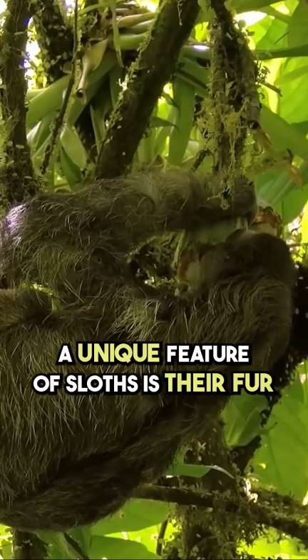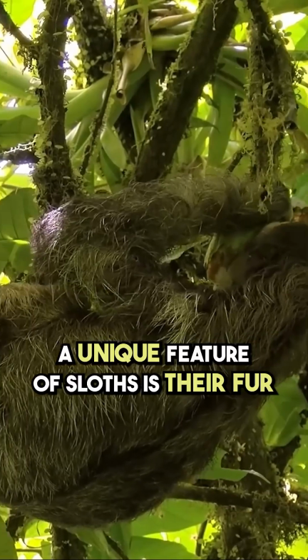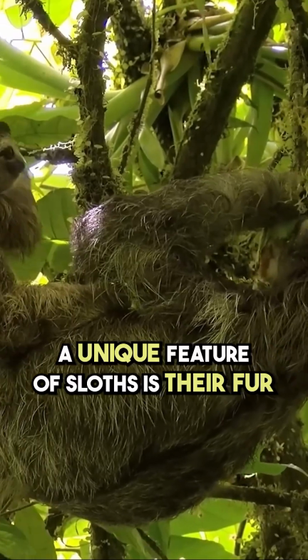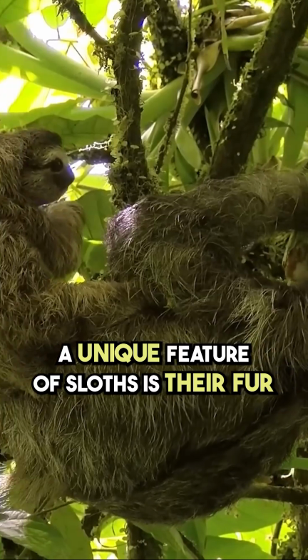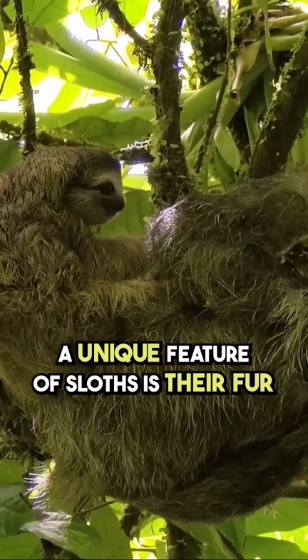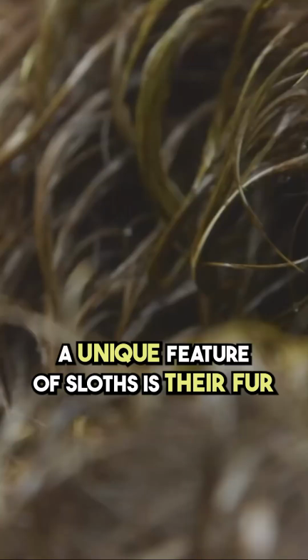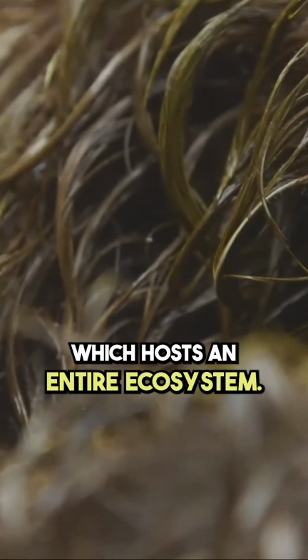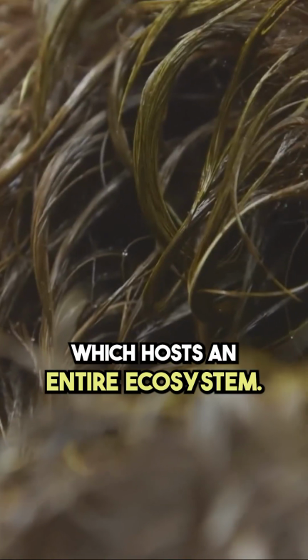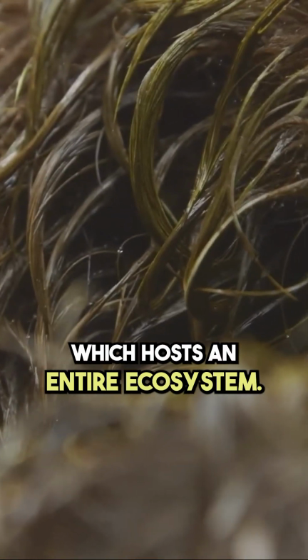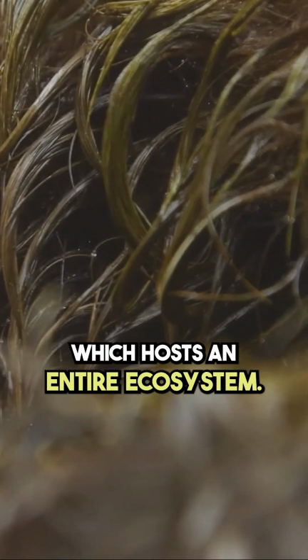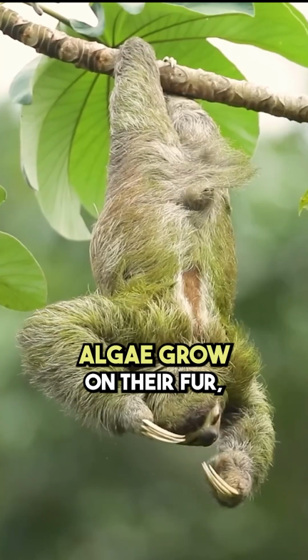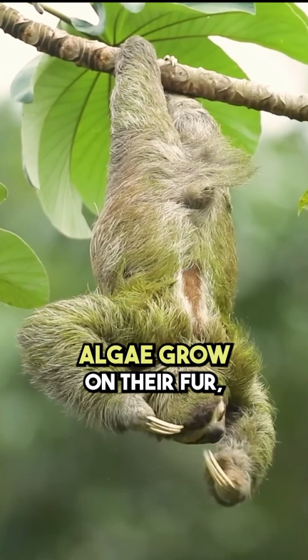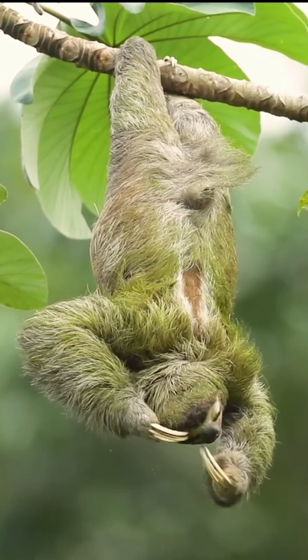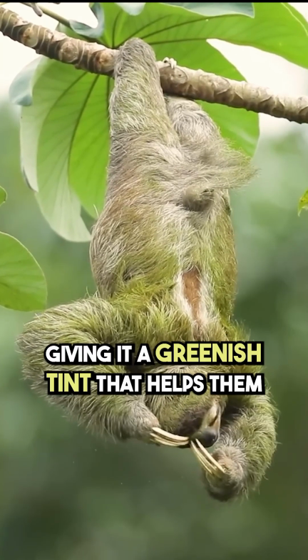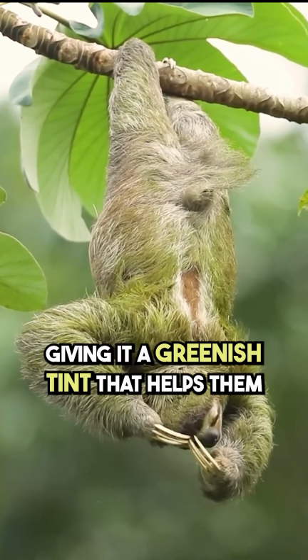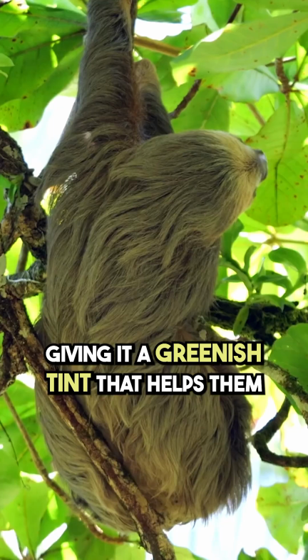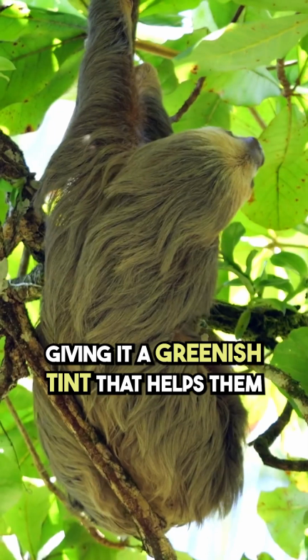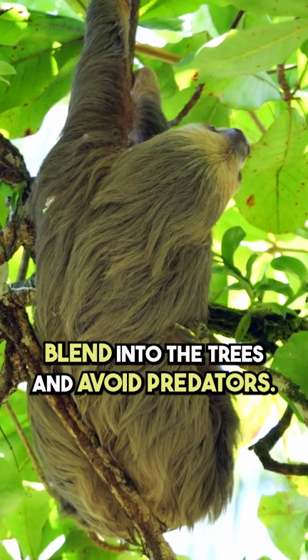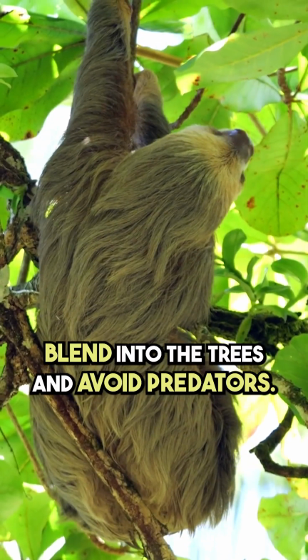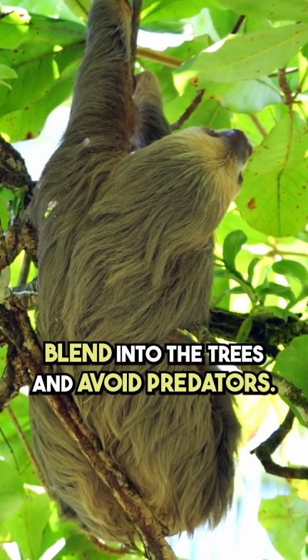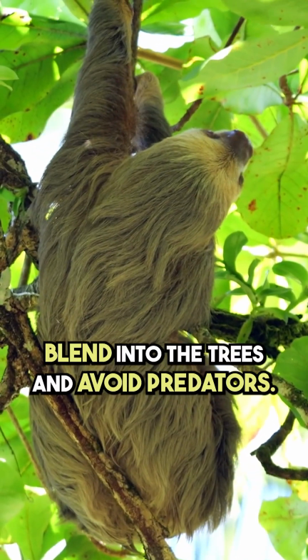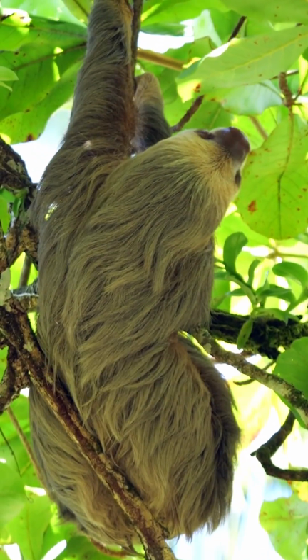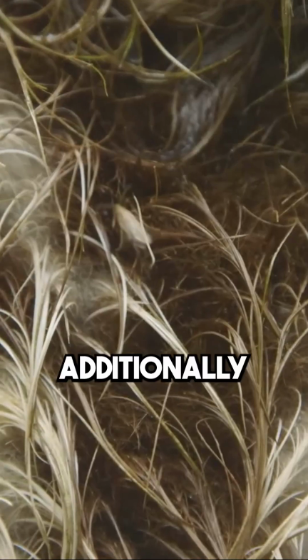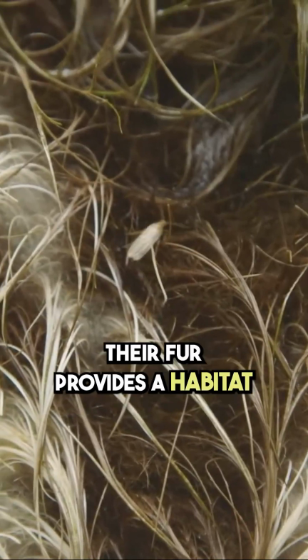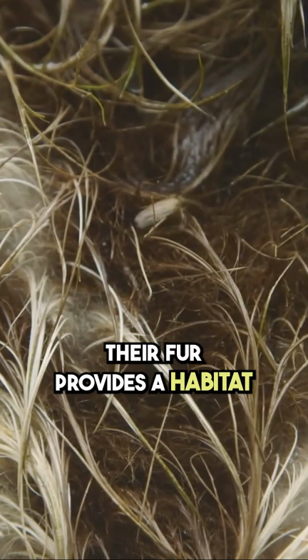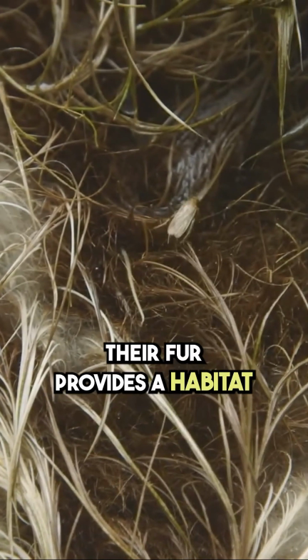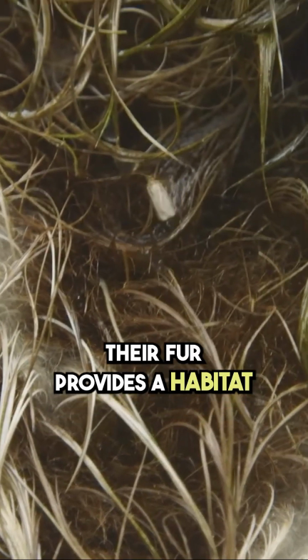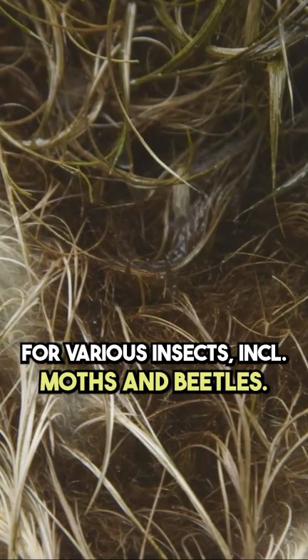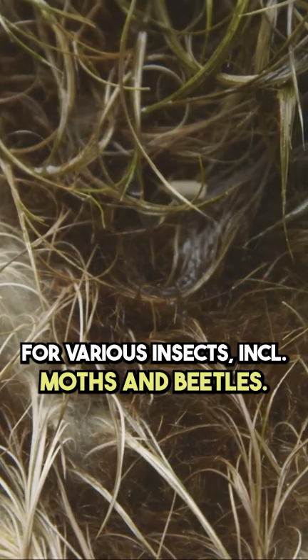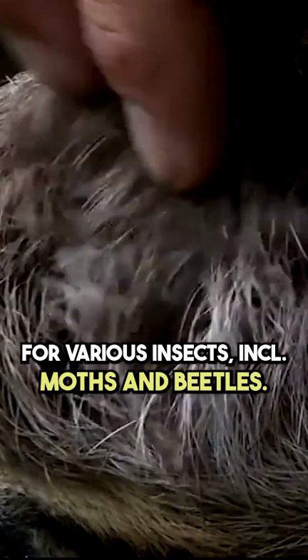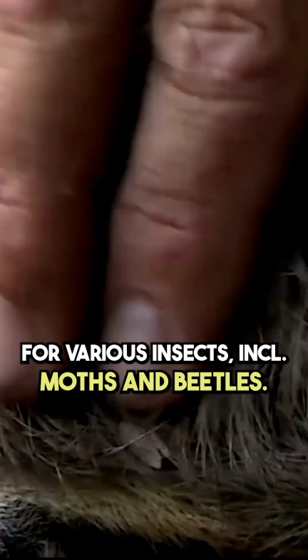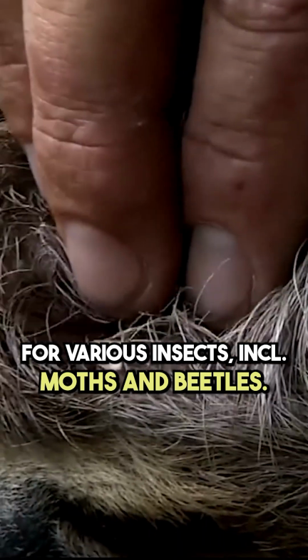A unique feature of sloths is their fur, which hosts an entire ecosystem. Algae grow on their fur, giving it a greenish tint that helps them blend into the trees and avoid predators. Additionally, their fur provides a habitat for various insects, including moths and beetles.